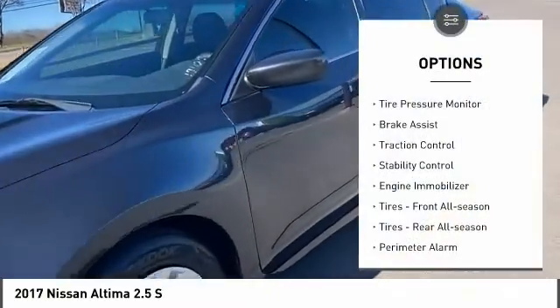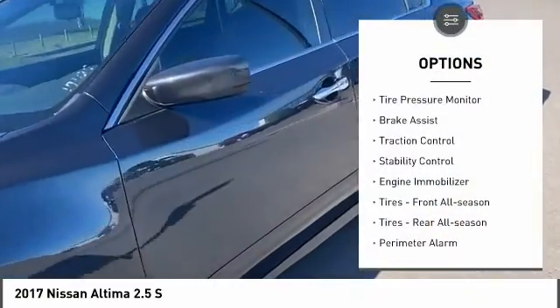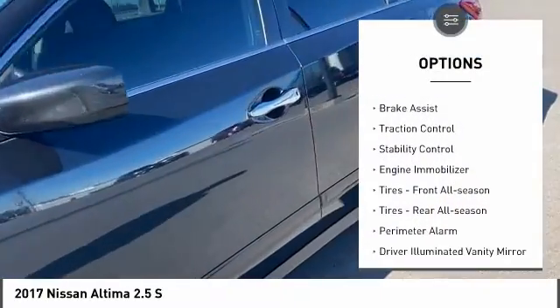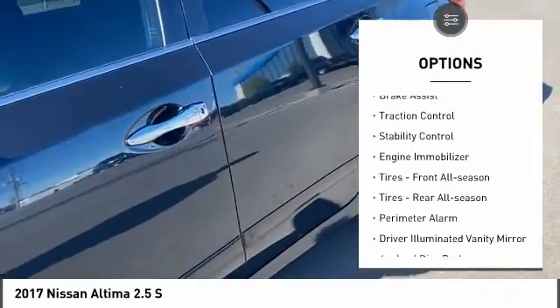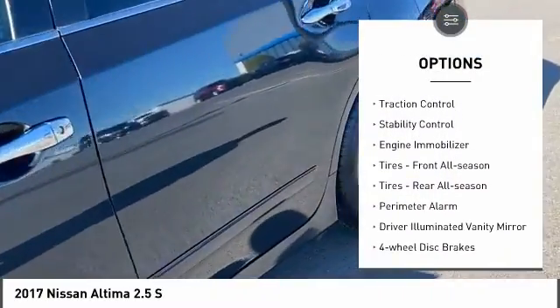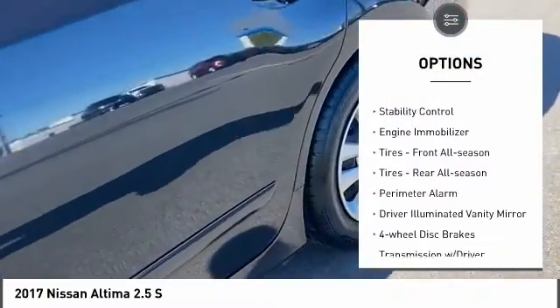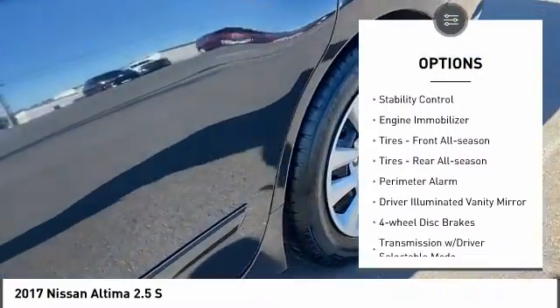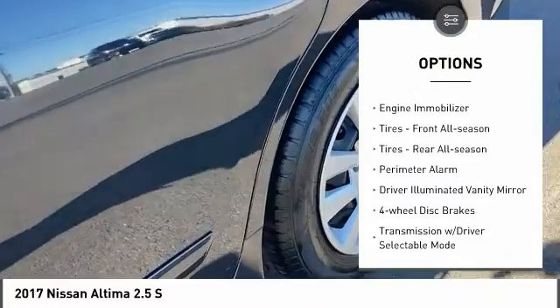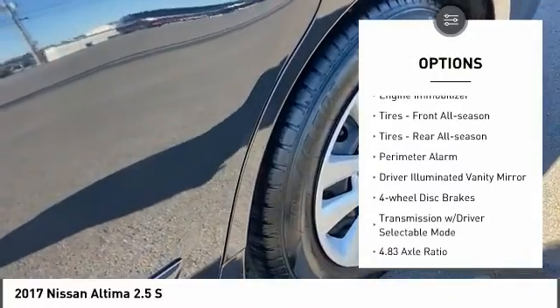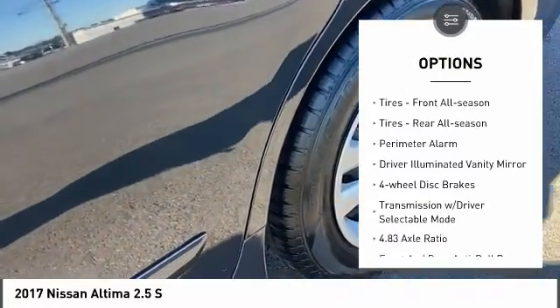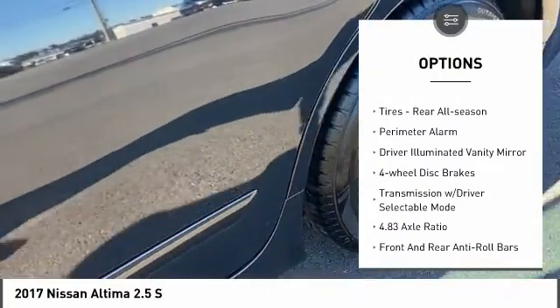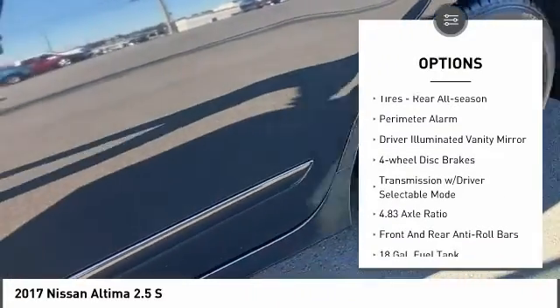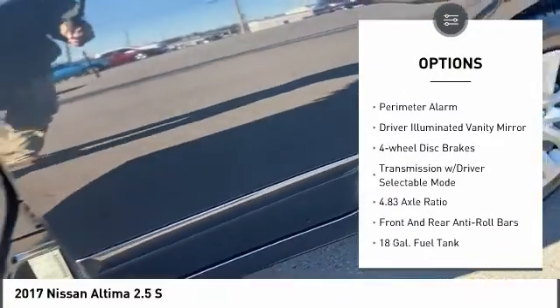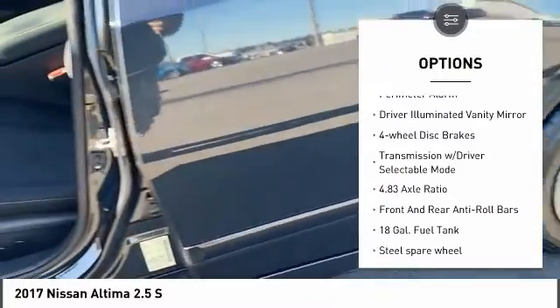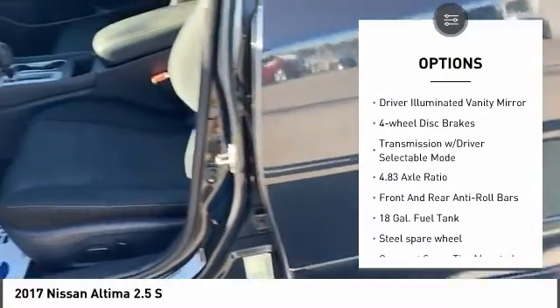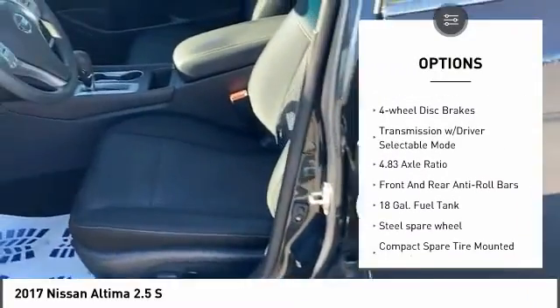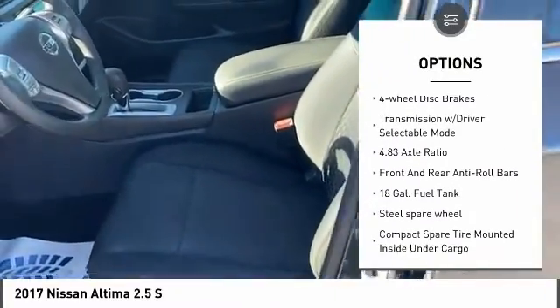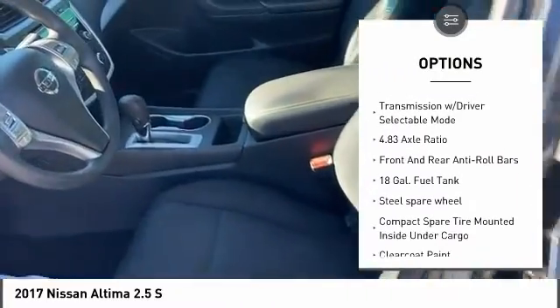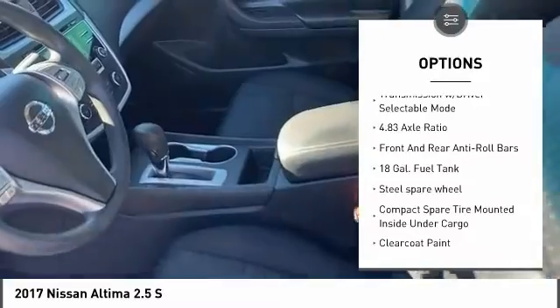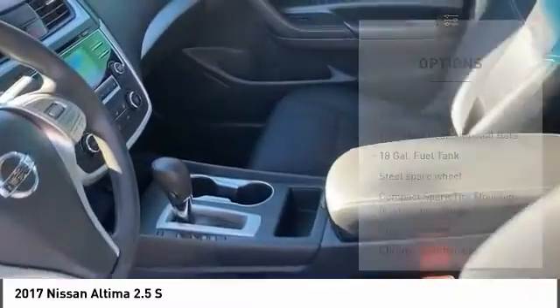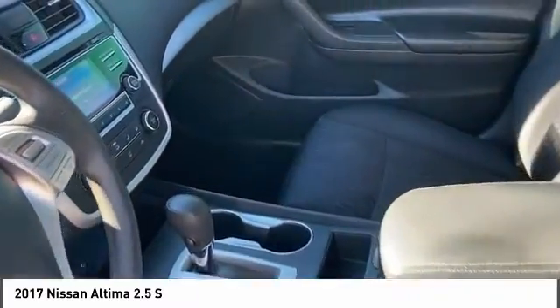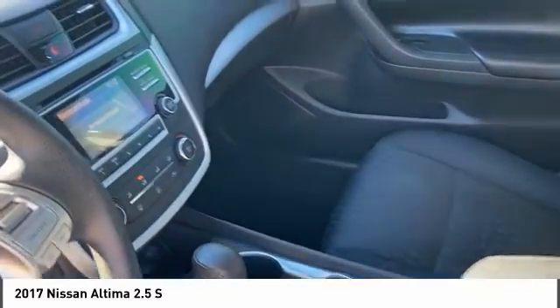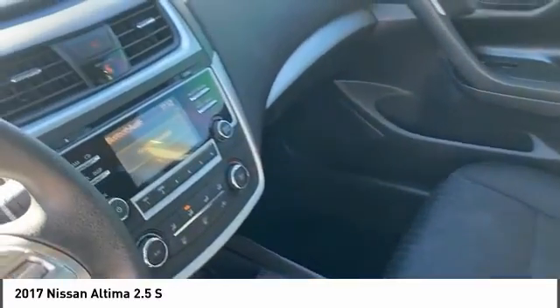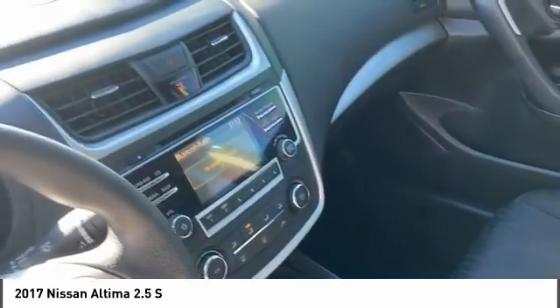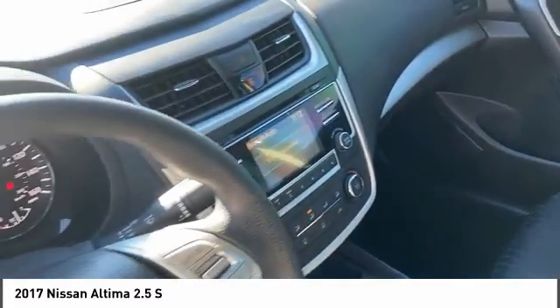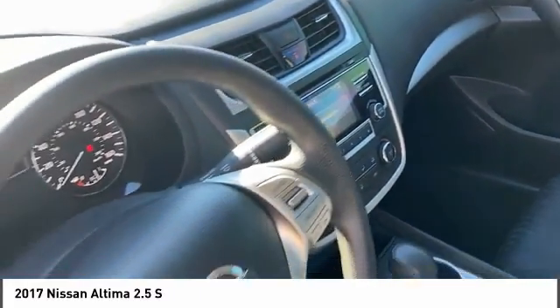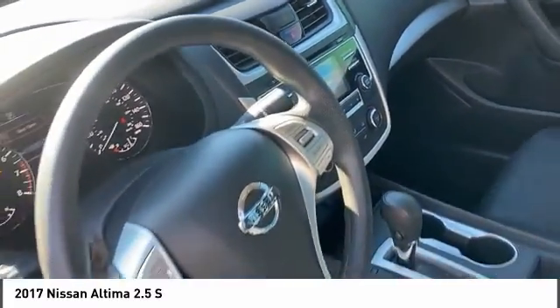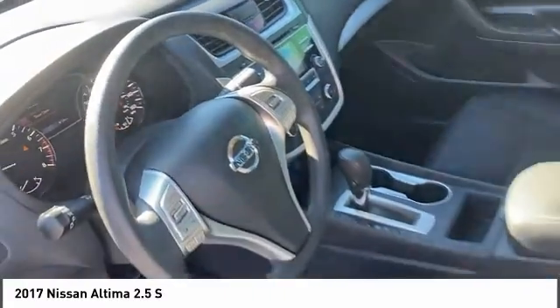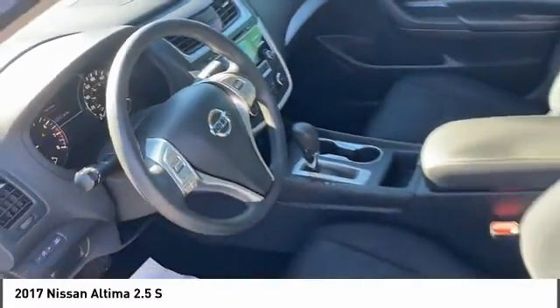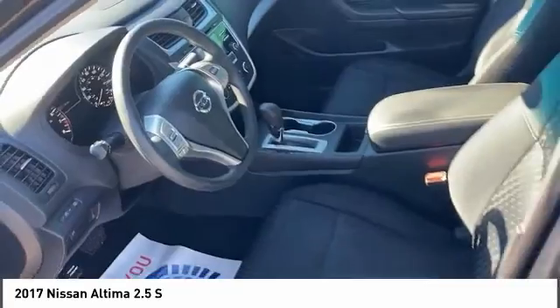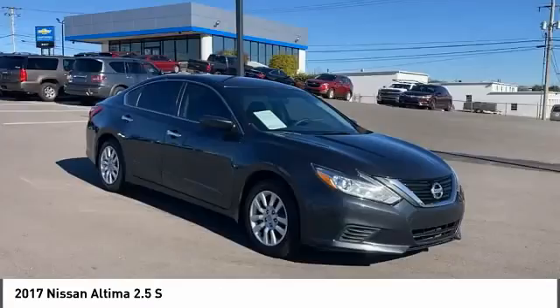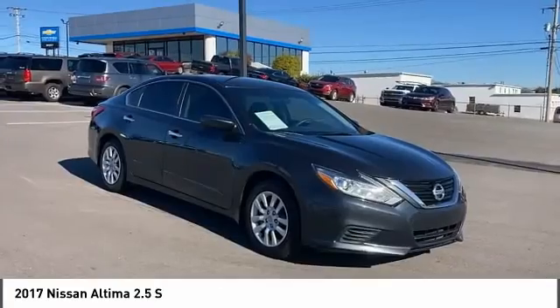Tire pressure monitor, brake assist, traction control, stability control, engine immobilizer, front all-season tires, rear all-season tires, perimeter alarm, driver illuminated vanity mirror, four-wheel disc brakes.